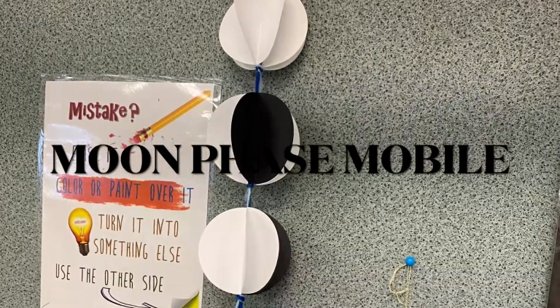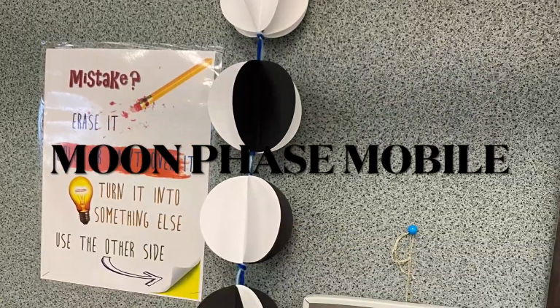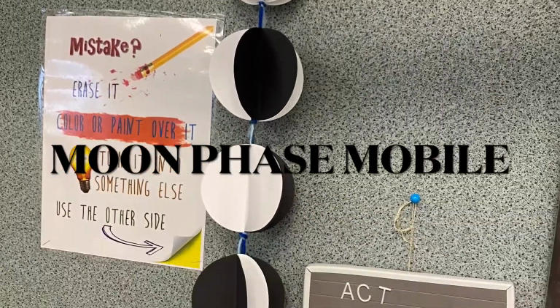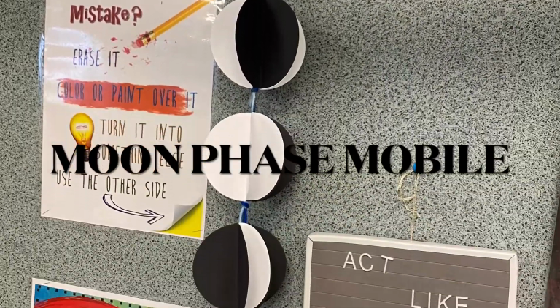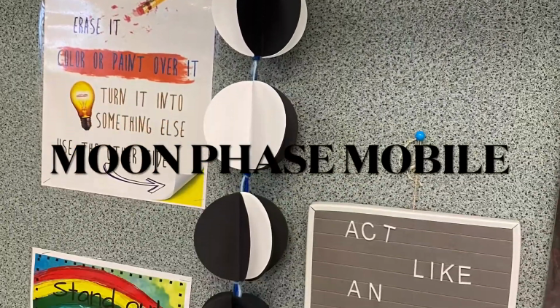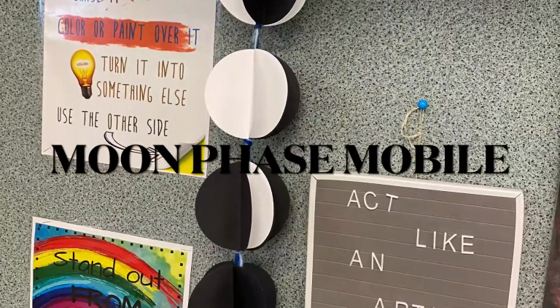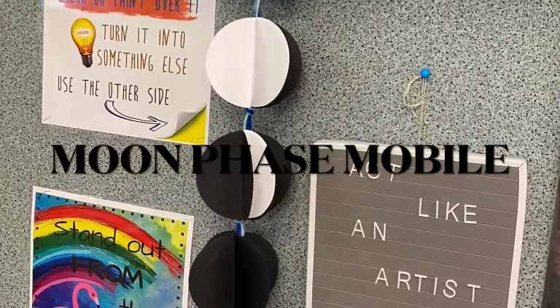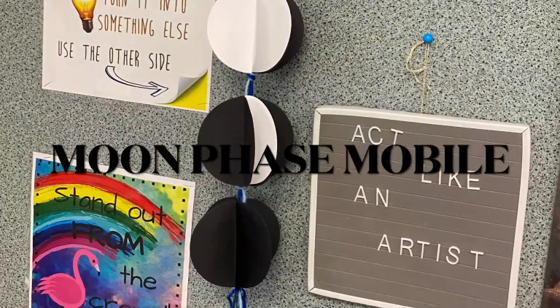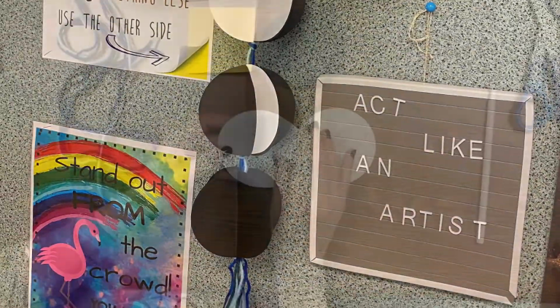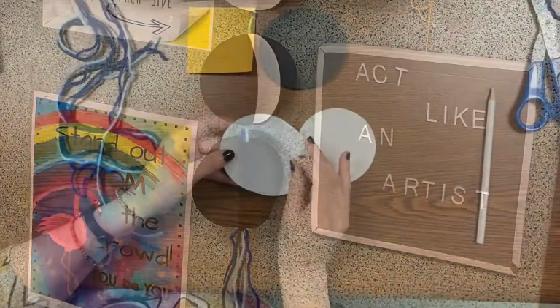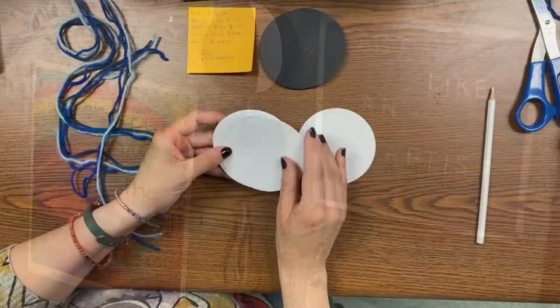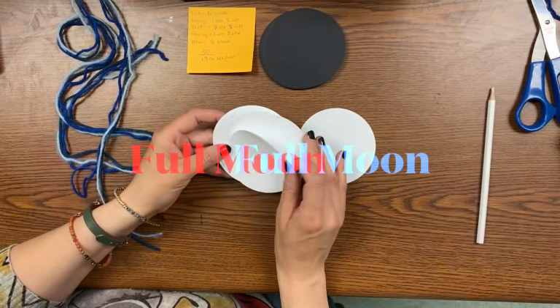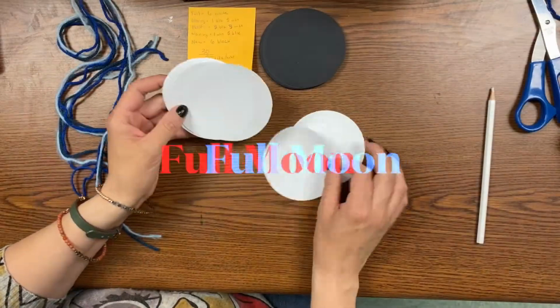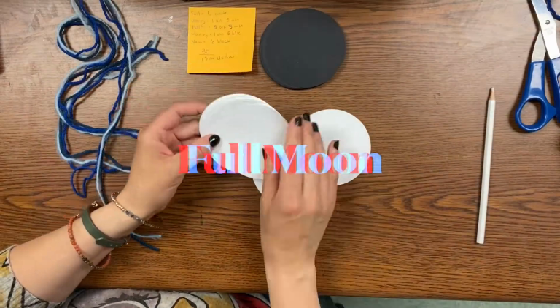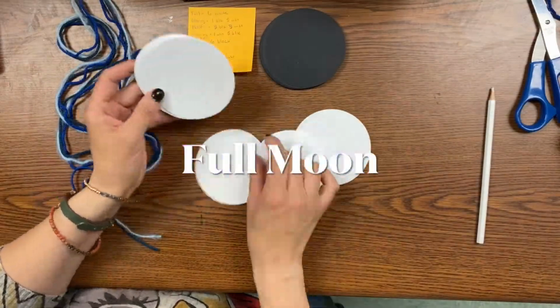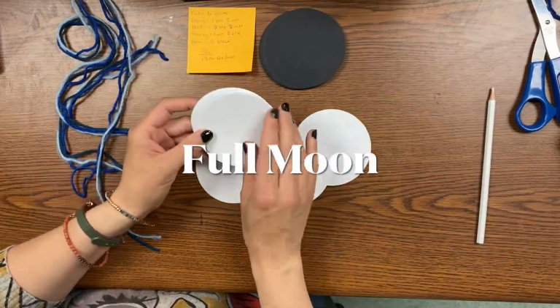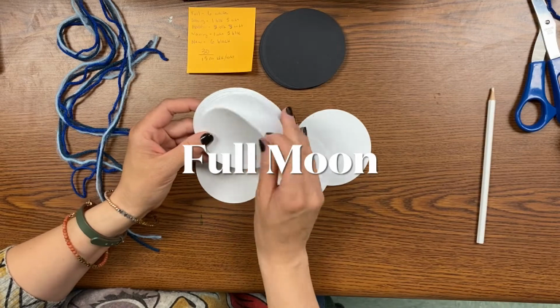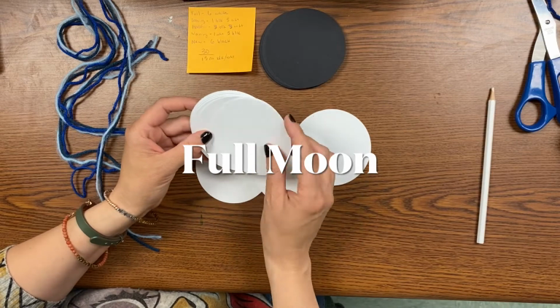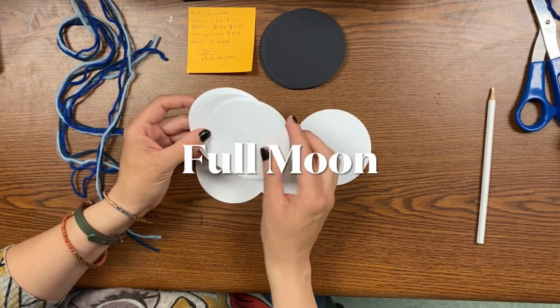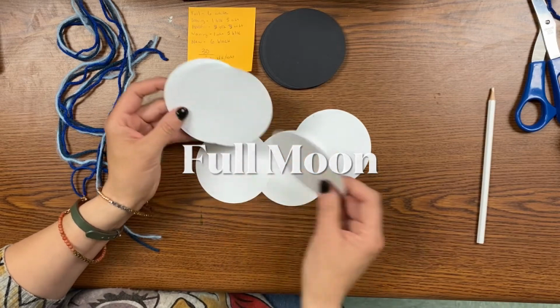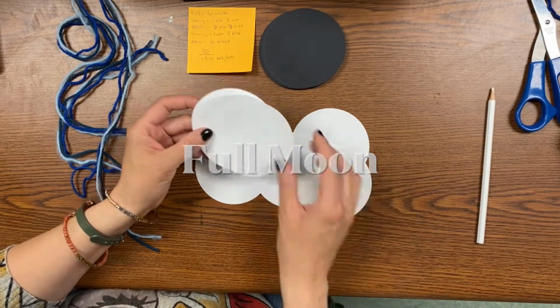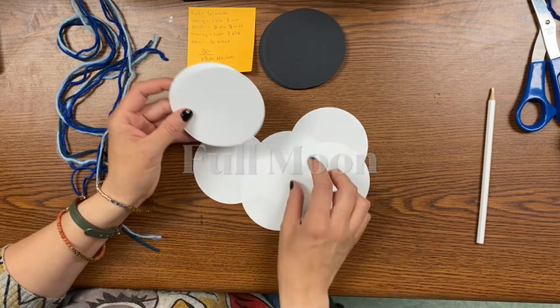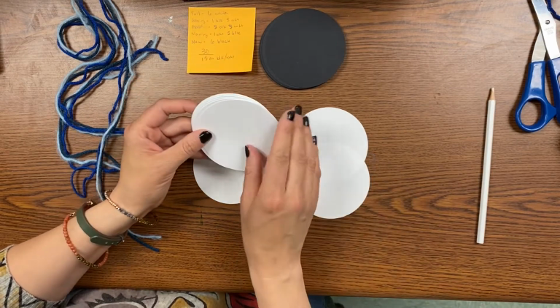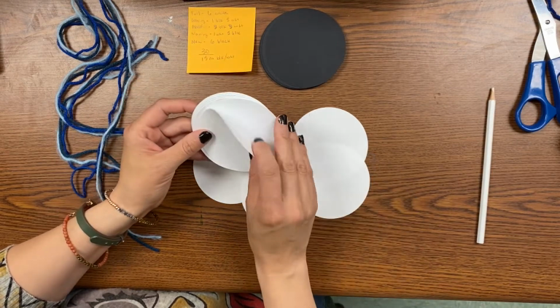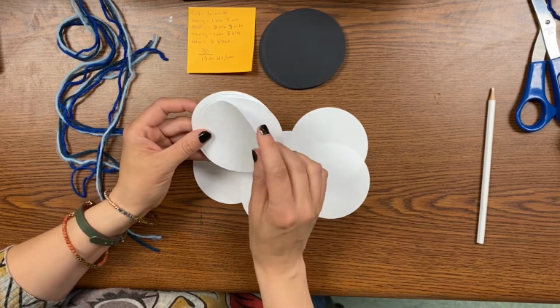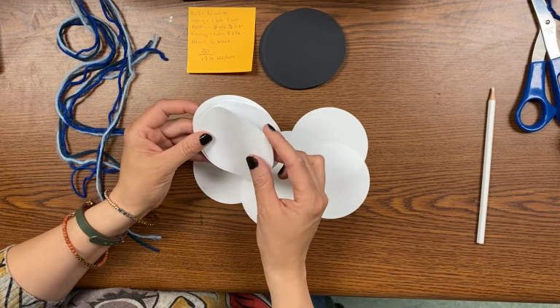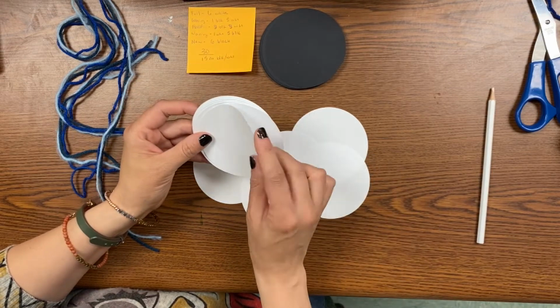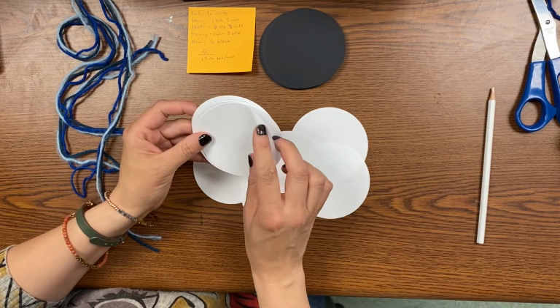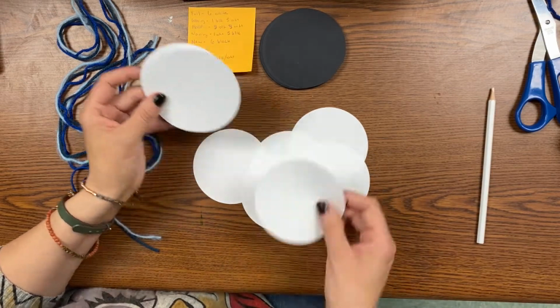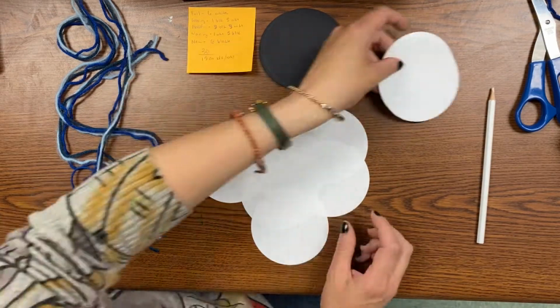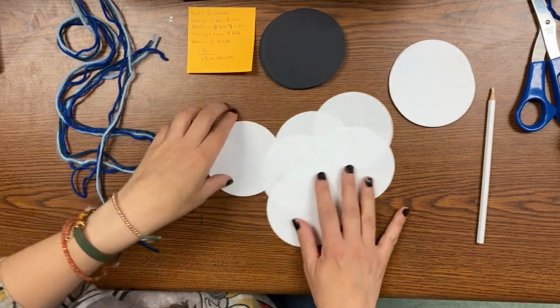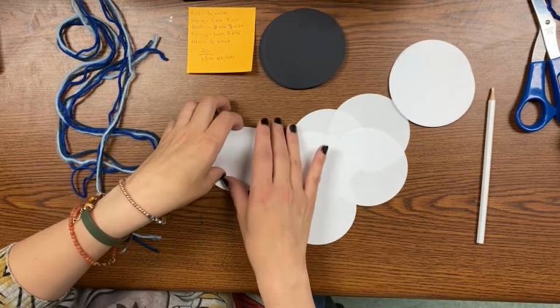Today we're going to create a moon phase mobile. A mobile is a piece of art that hangs either from a ceiling or from a wall.